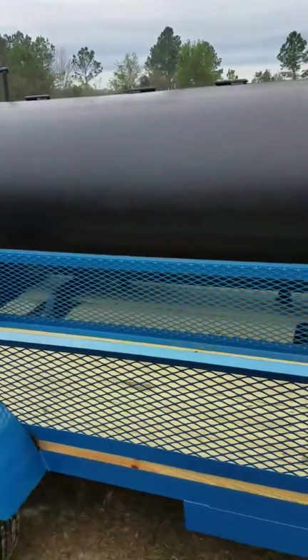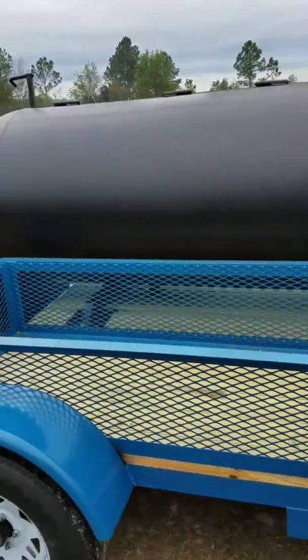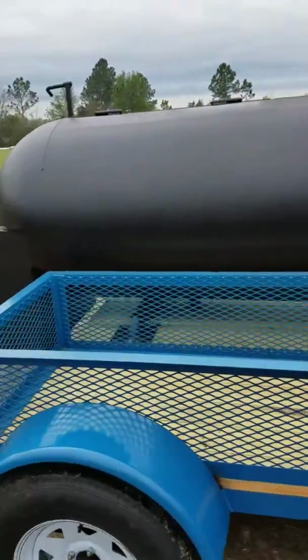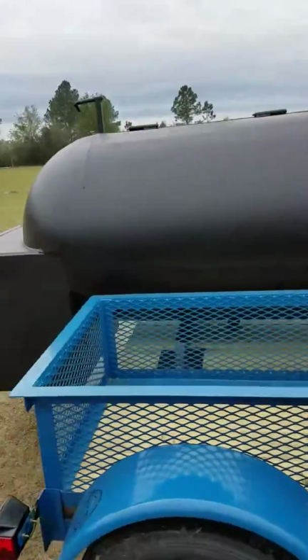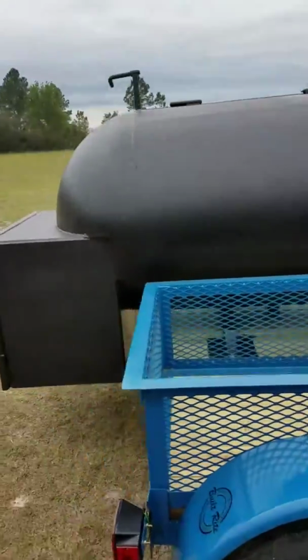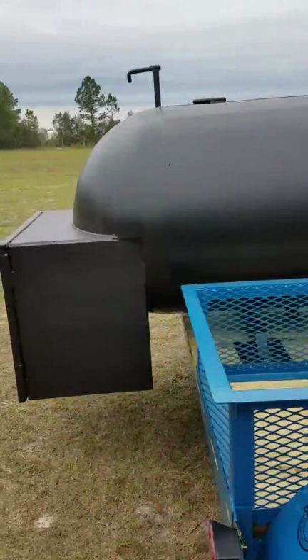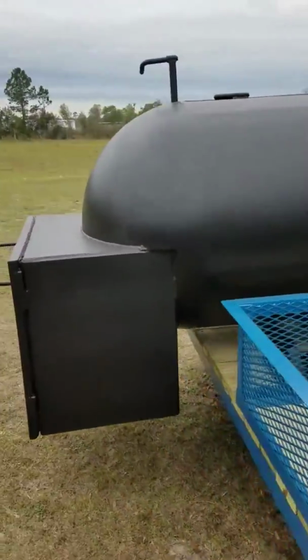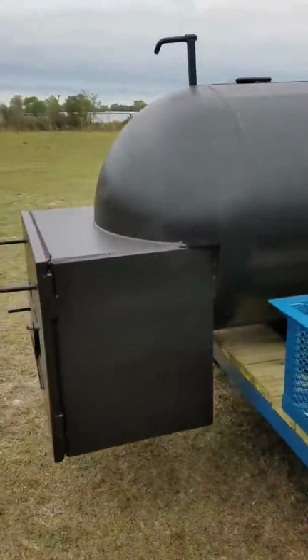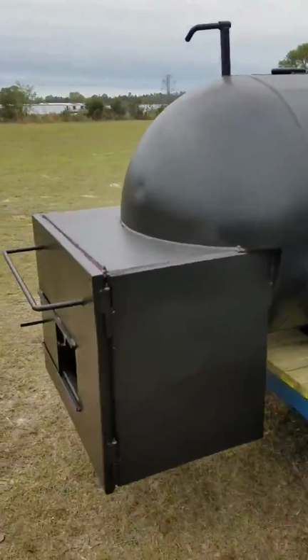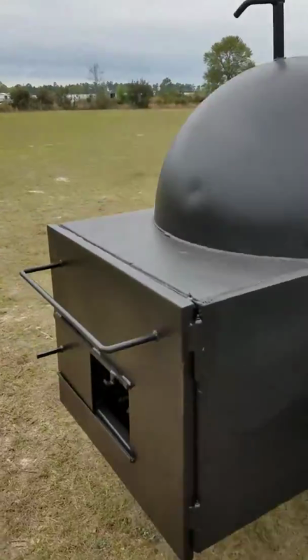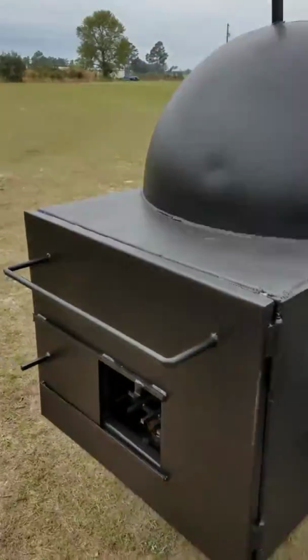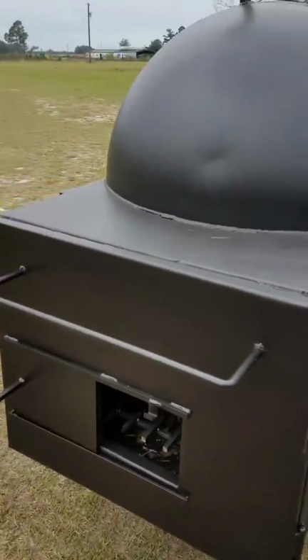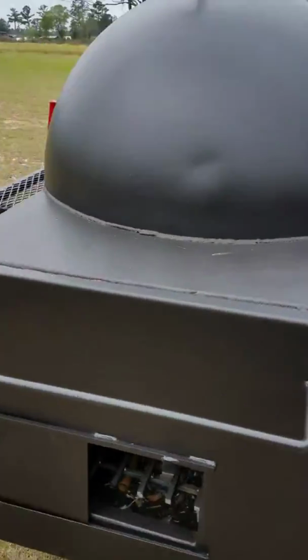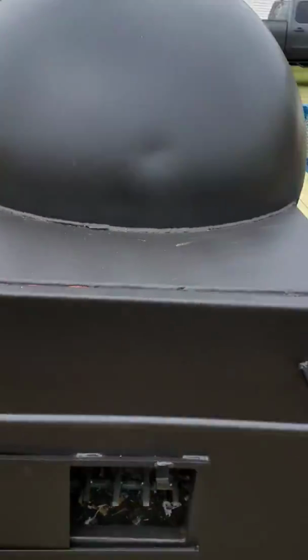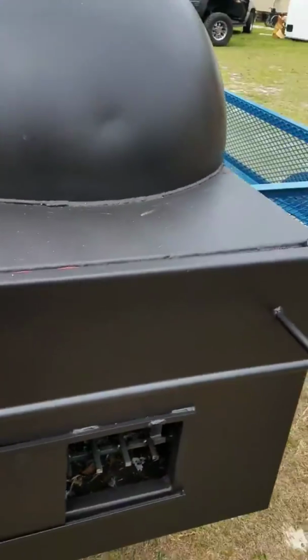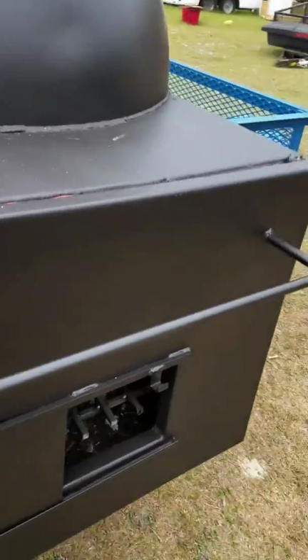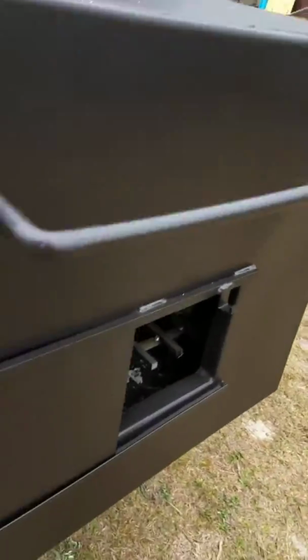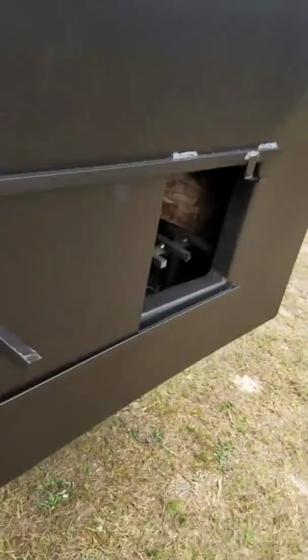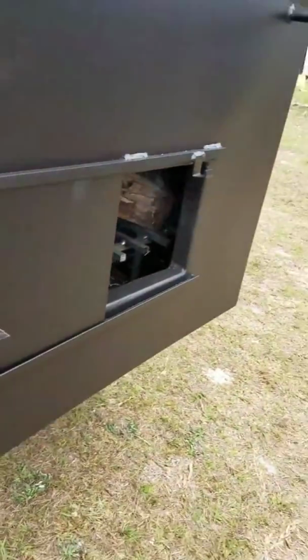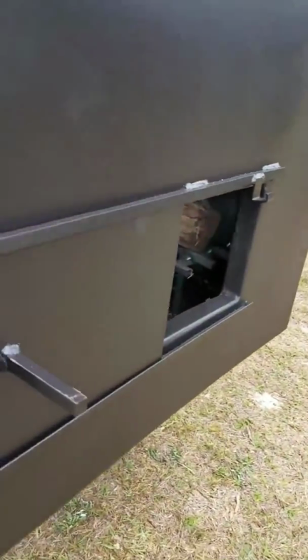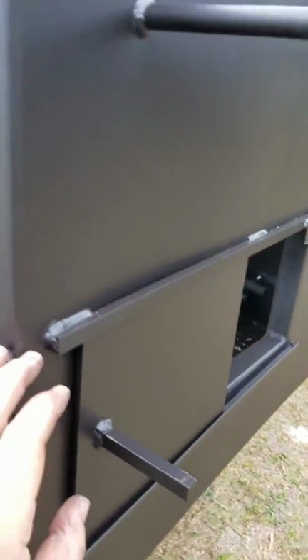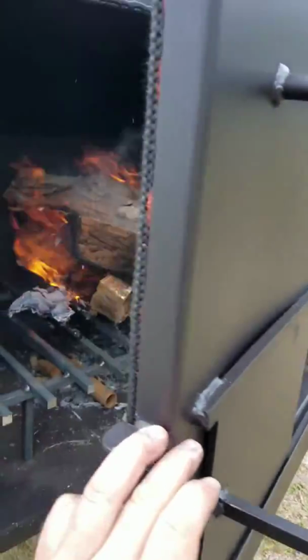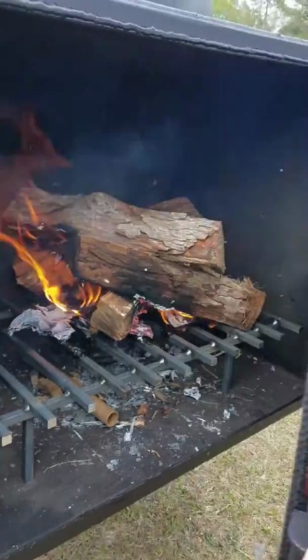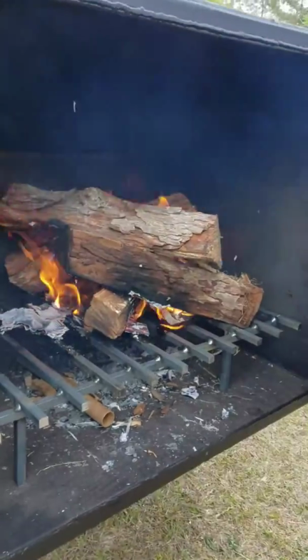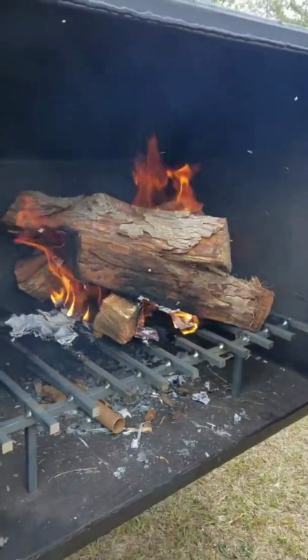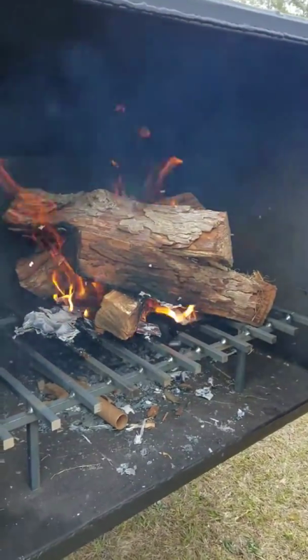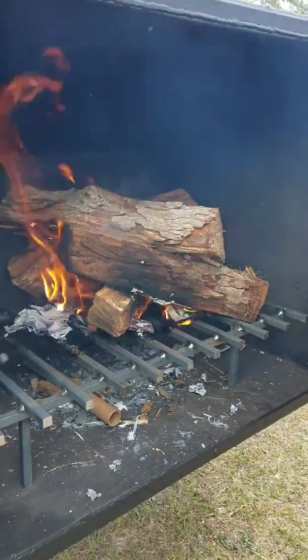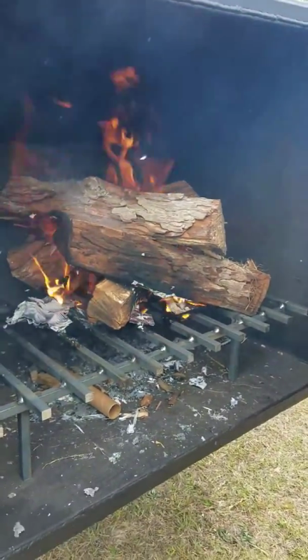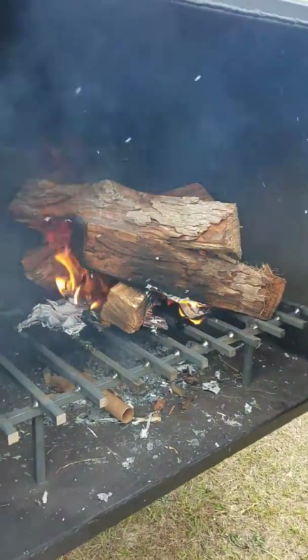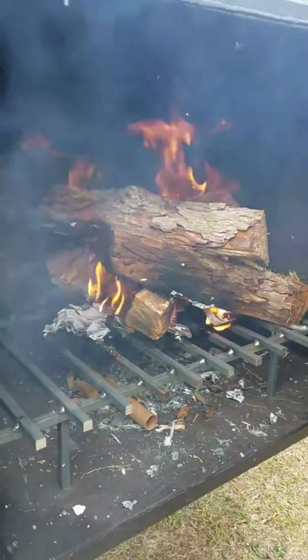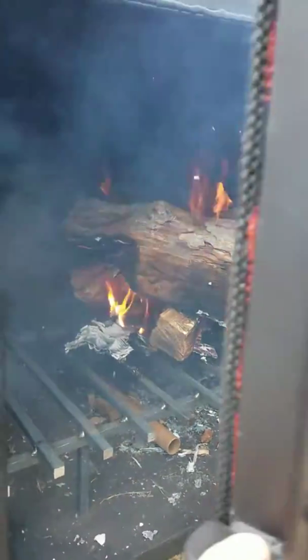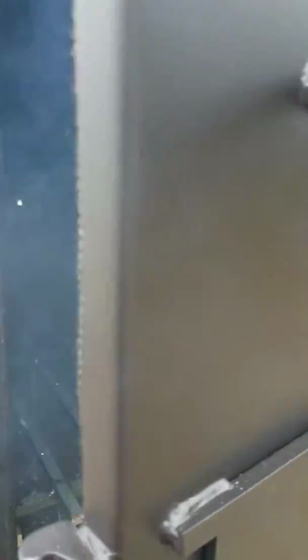I got it burning out right now so I'm not going to open the inside, but I will show you how much wood we're using. Got about five pieces of pecan in there.